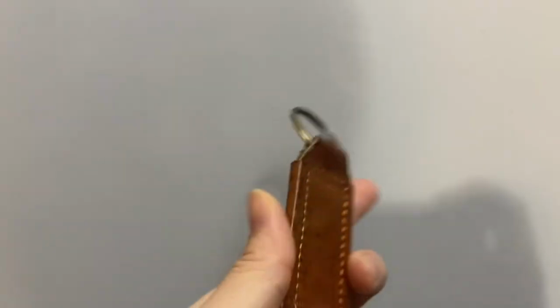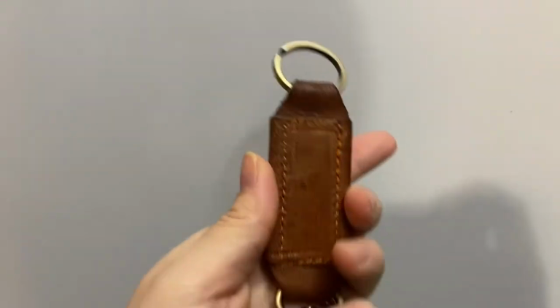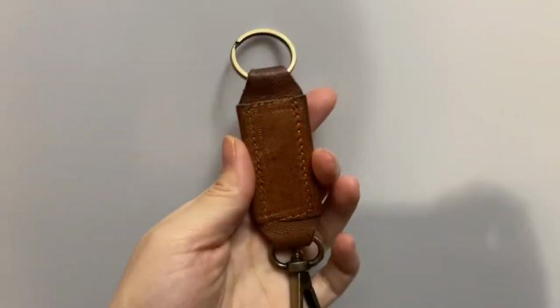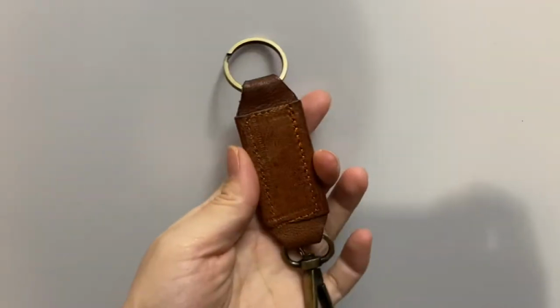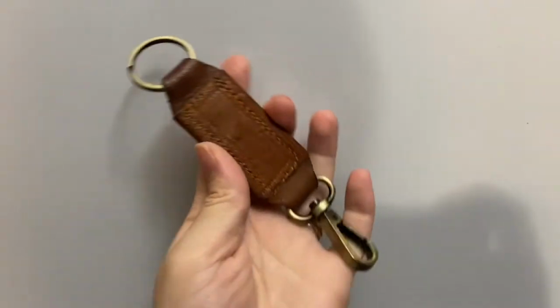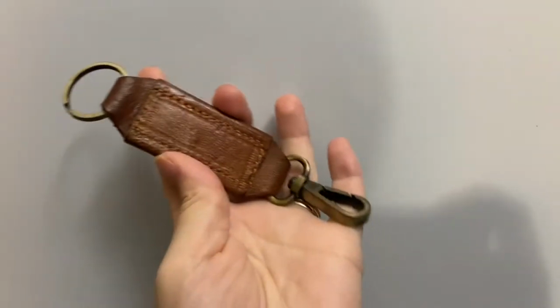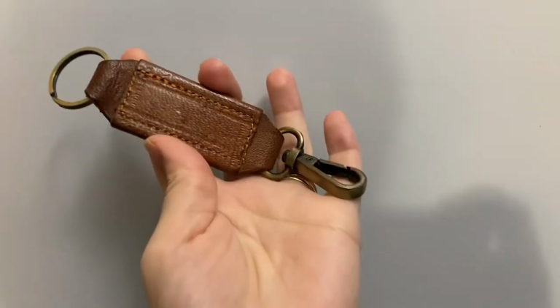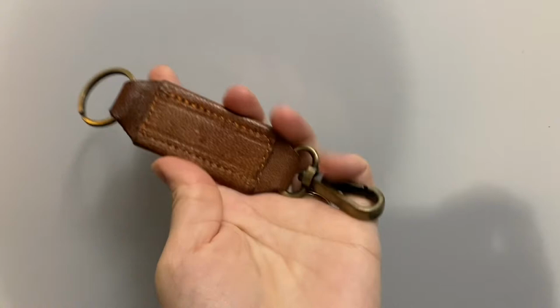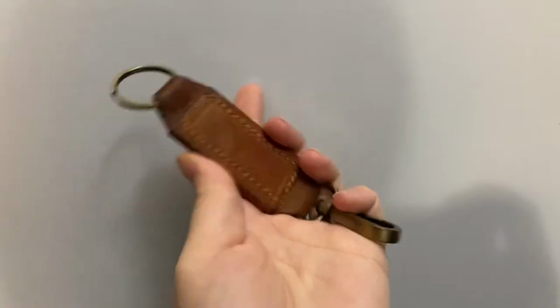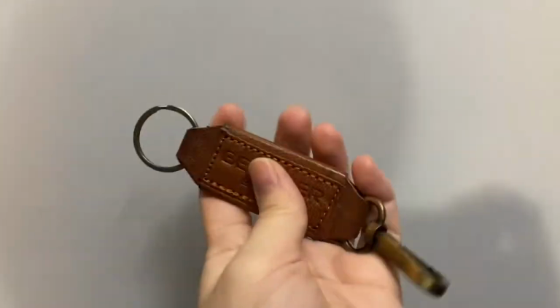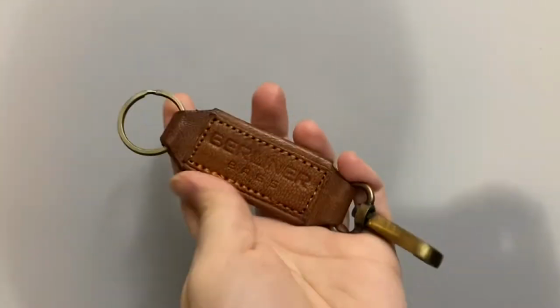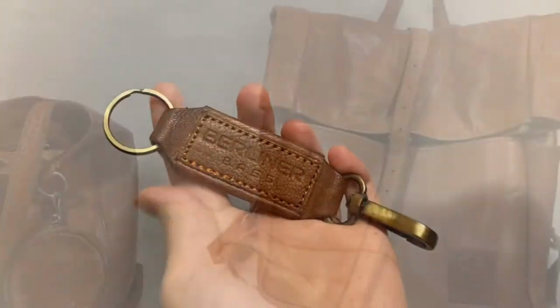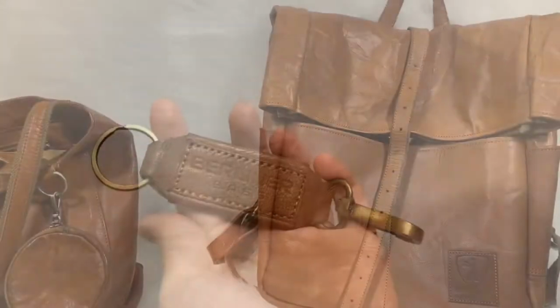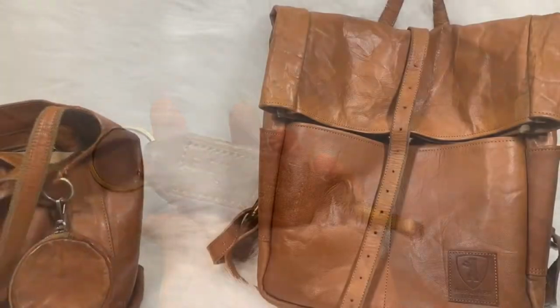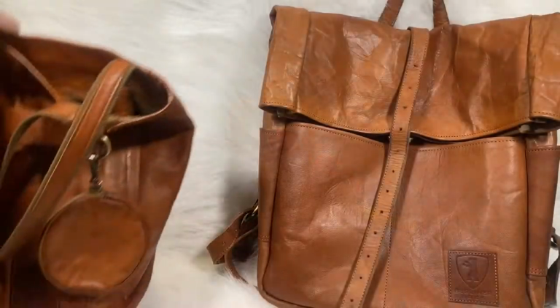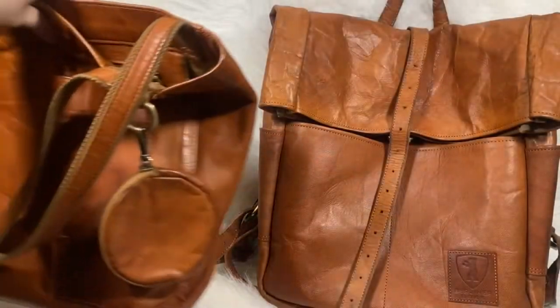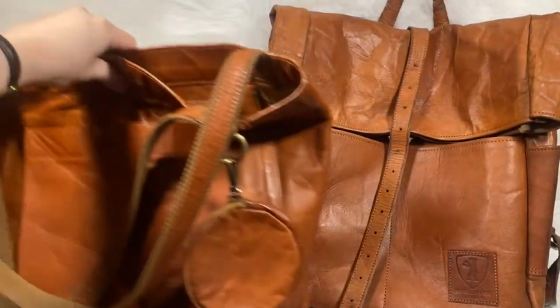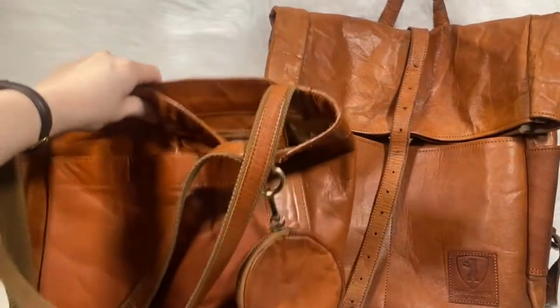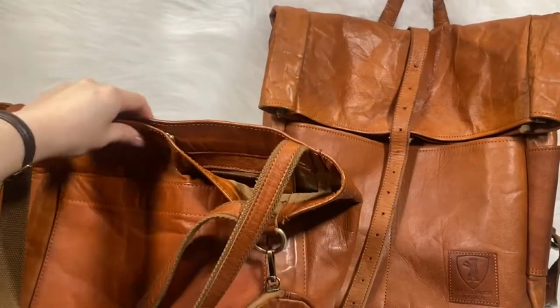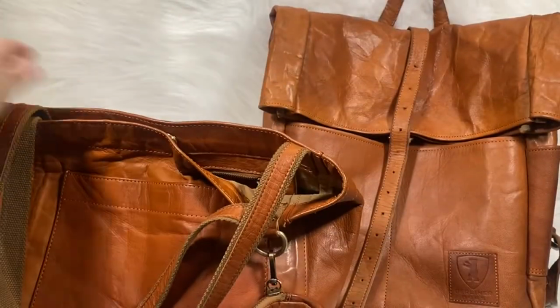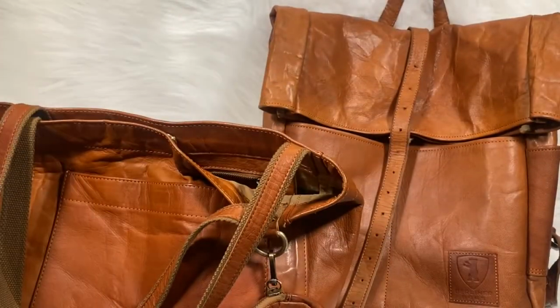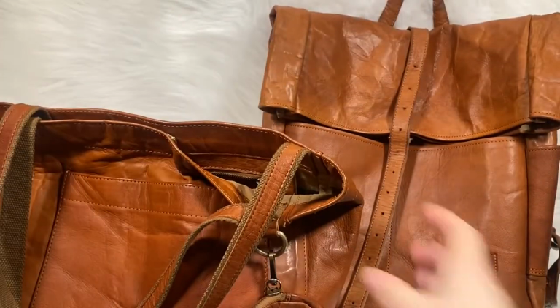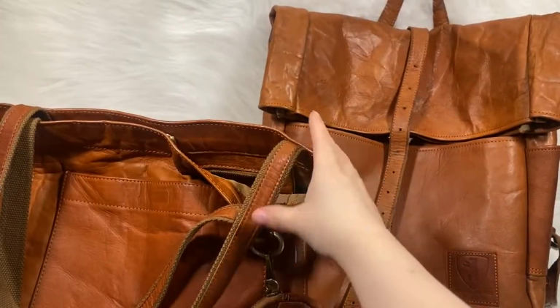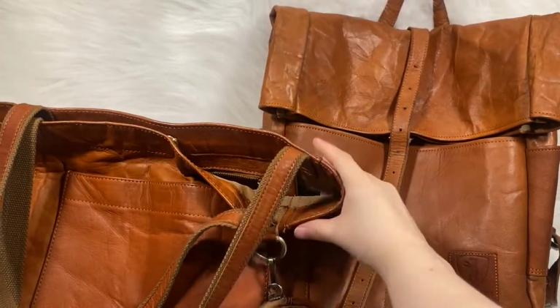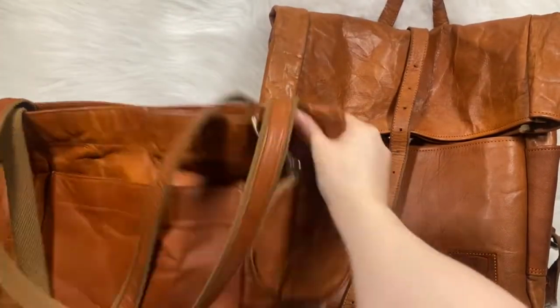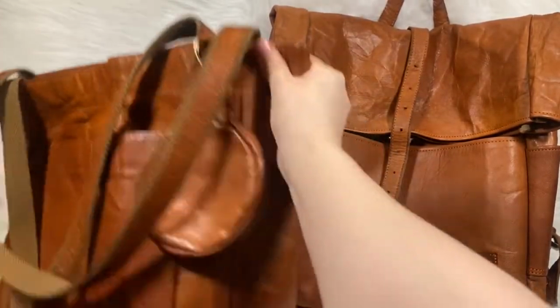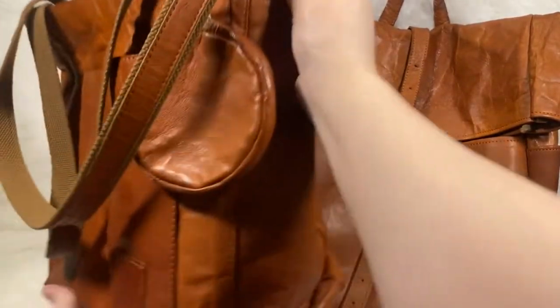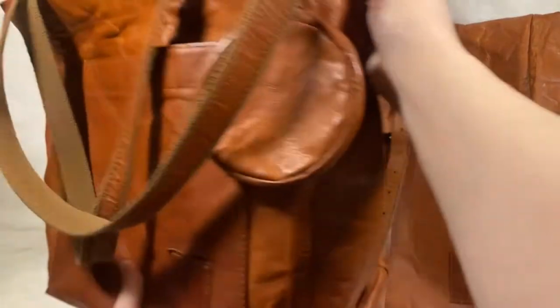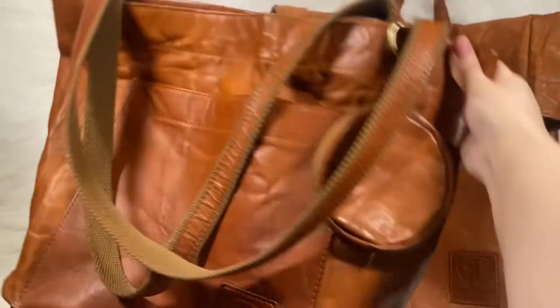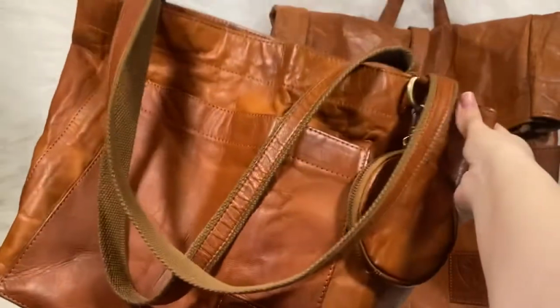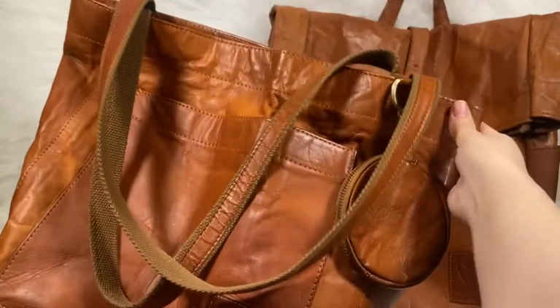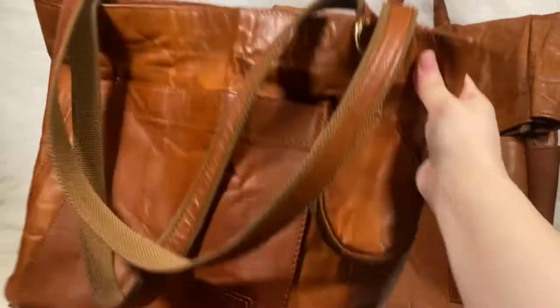And right here, this is a little key chain from Berliner Bags that actually came with the backpack. If you're interested in anything, it'll be in the description.